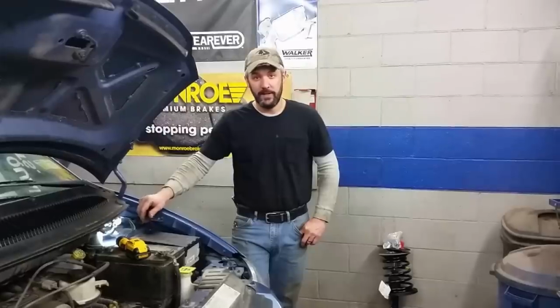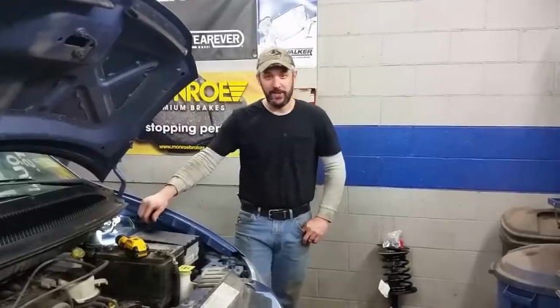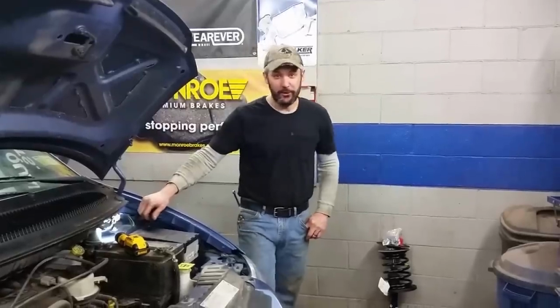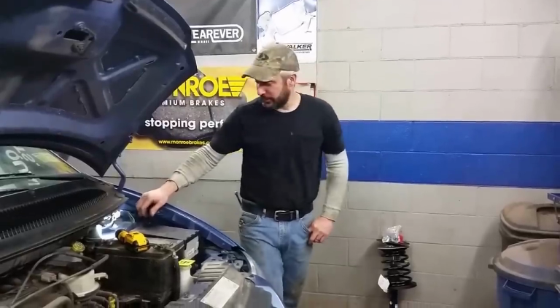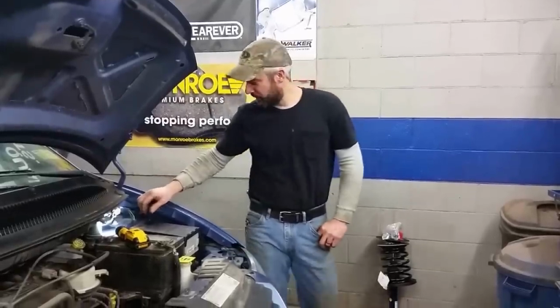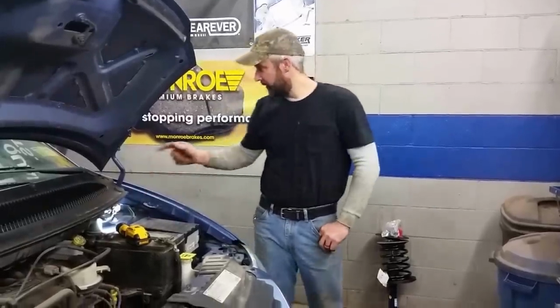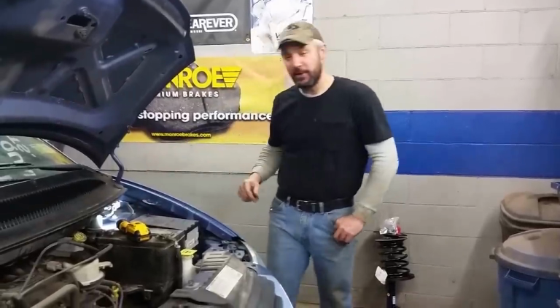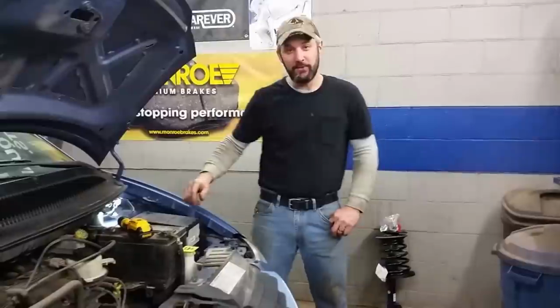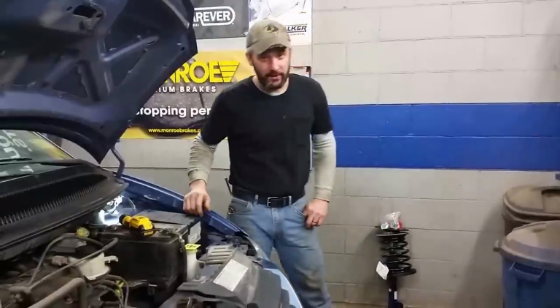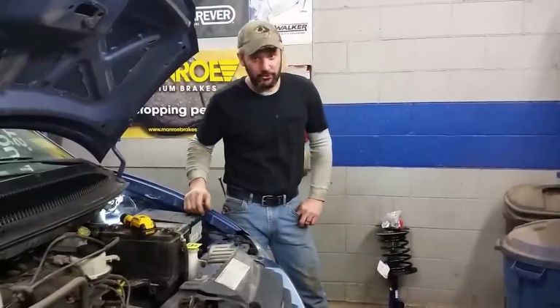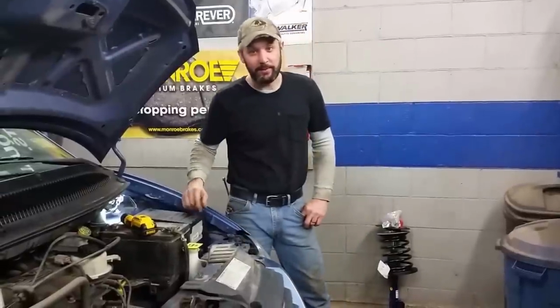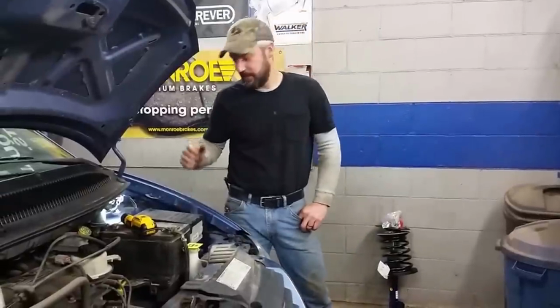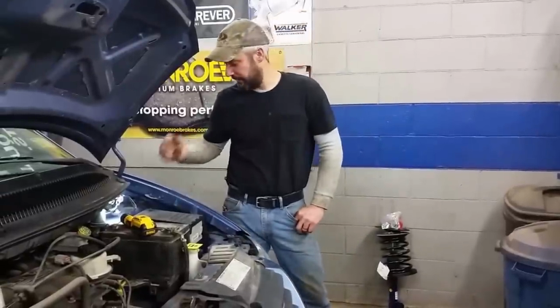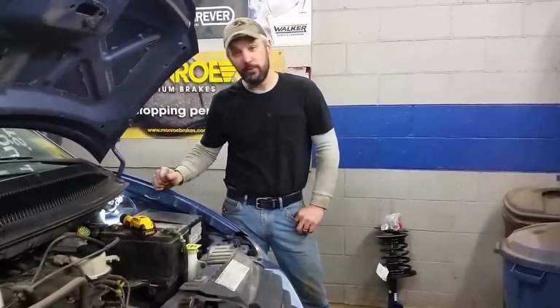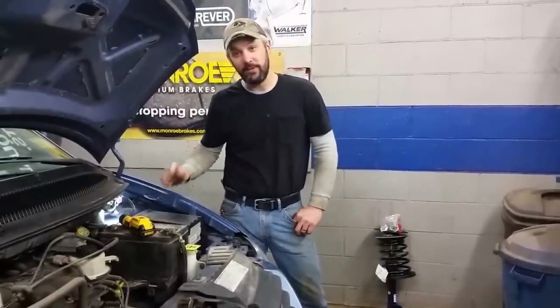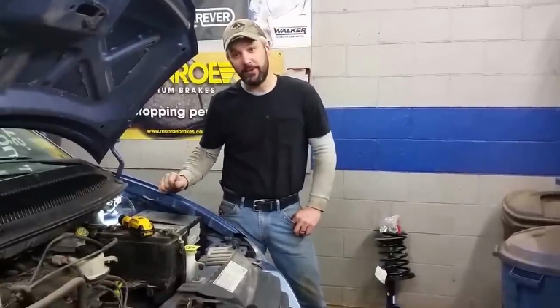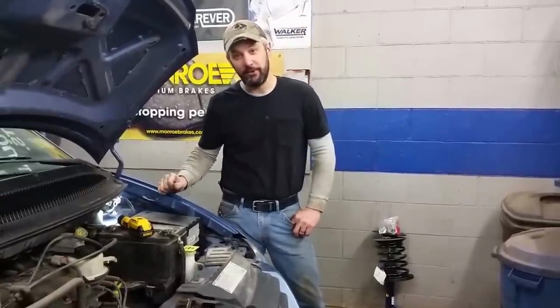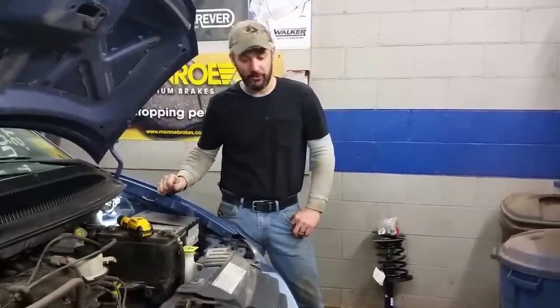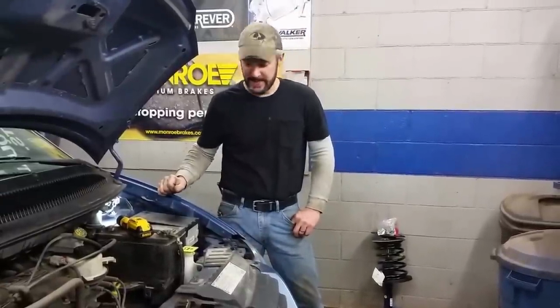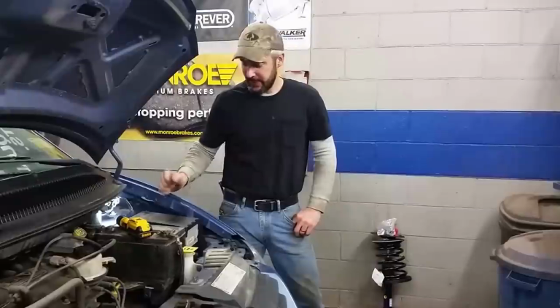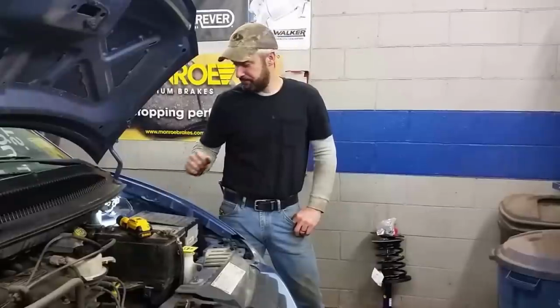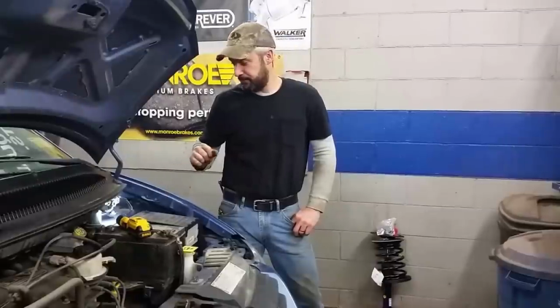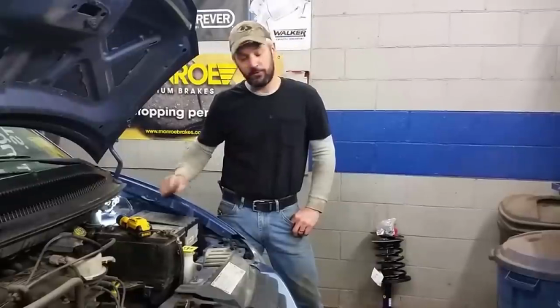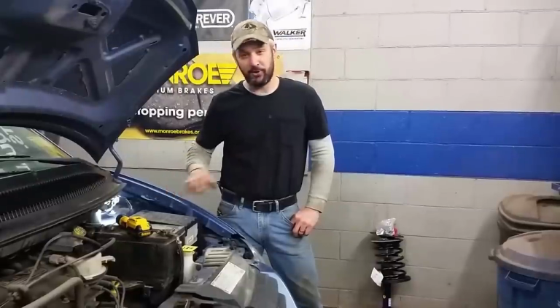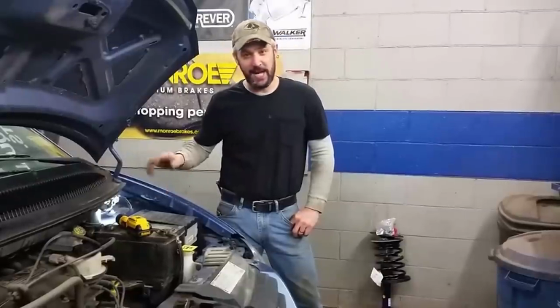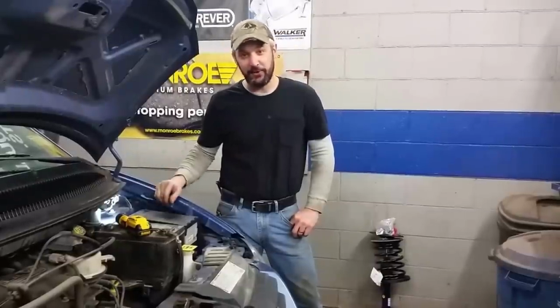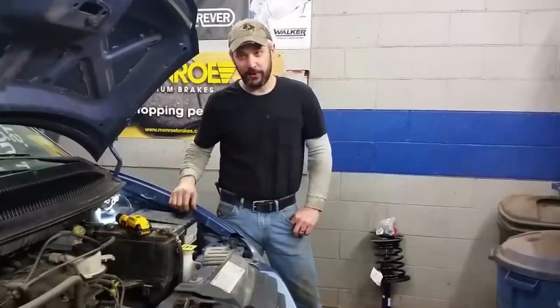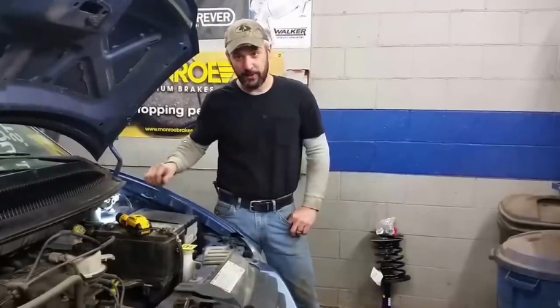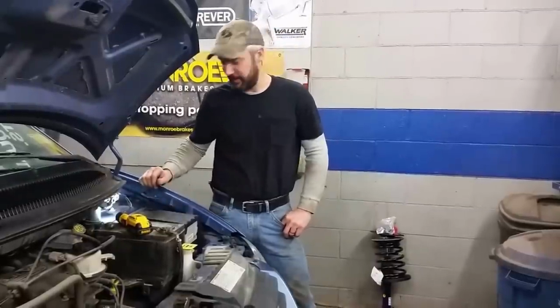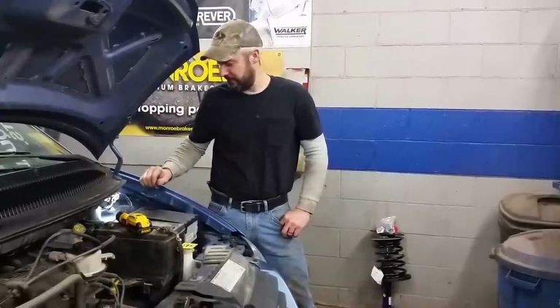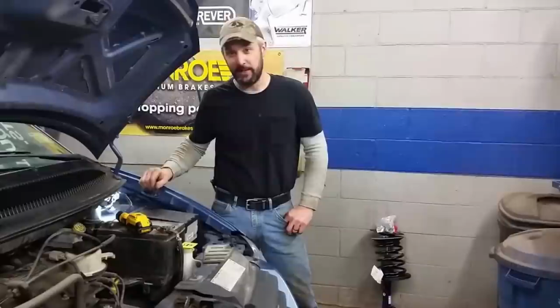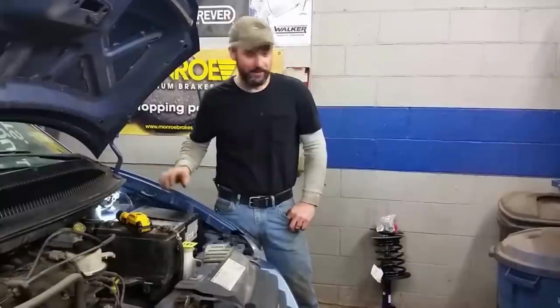Hey, this is Dr. O. I'm going to show you how to replace the strut assembly. This is a 2007 Chrysler Town & Country. This spans across a lot of different years for Chrysler Caravans and Dodge minivans.